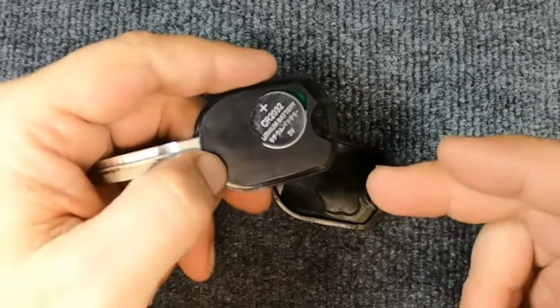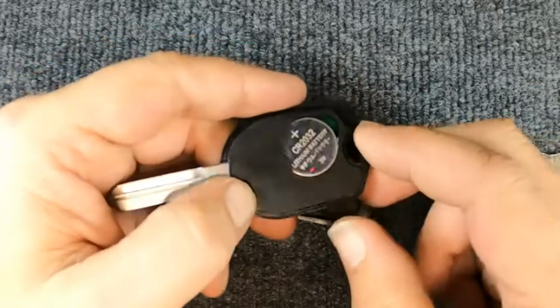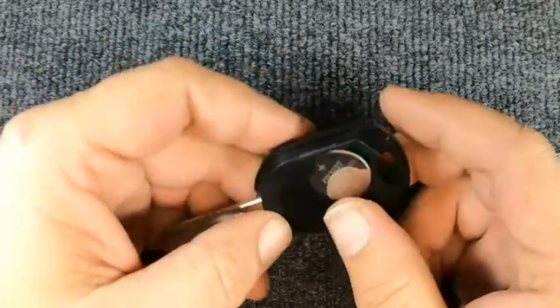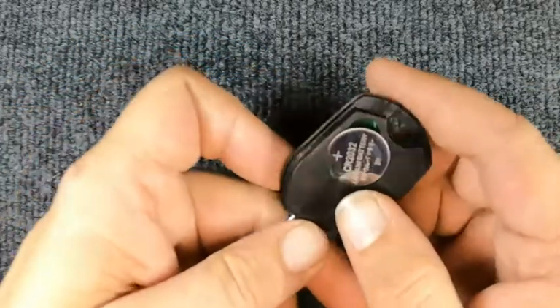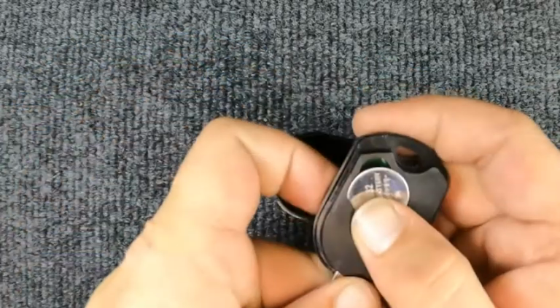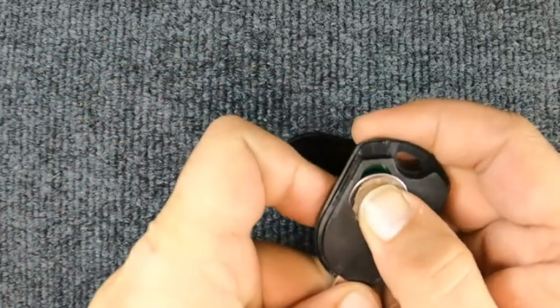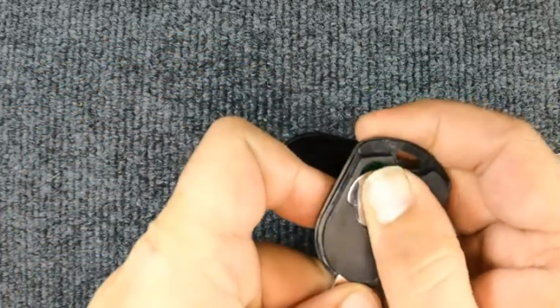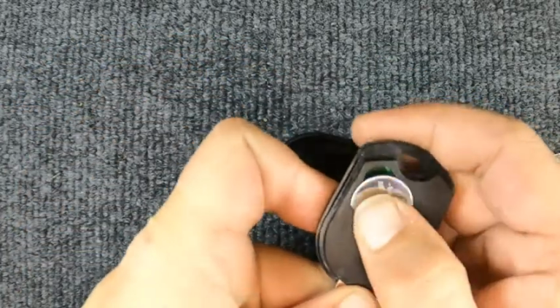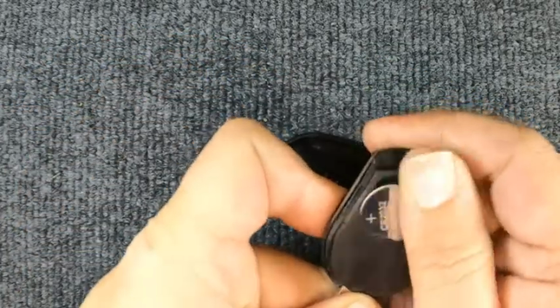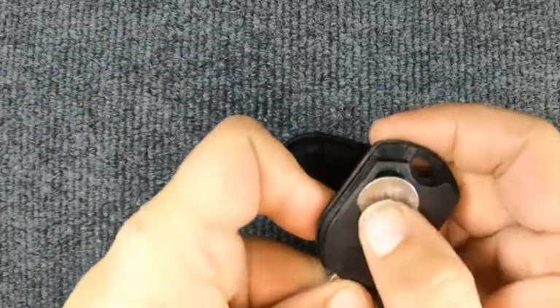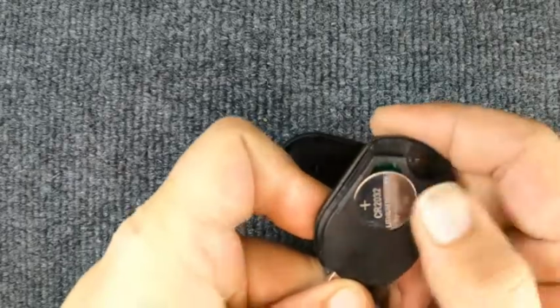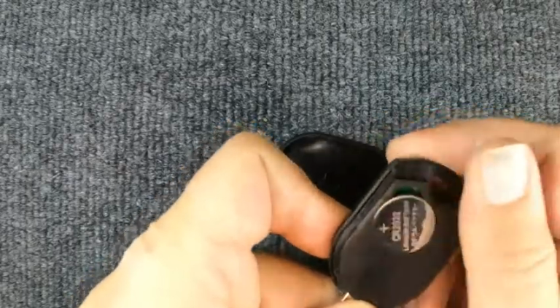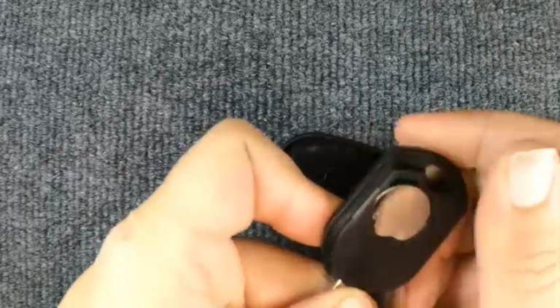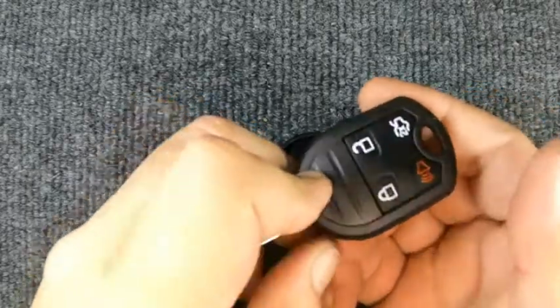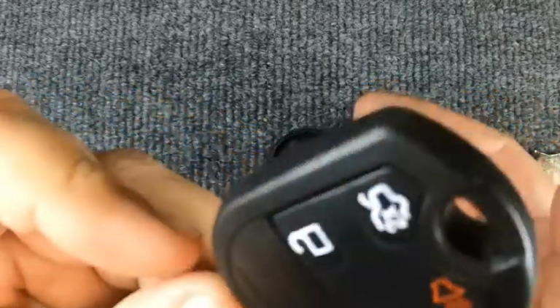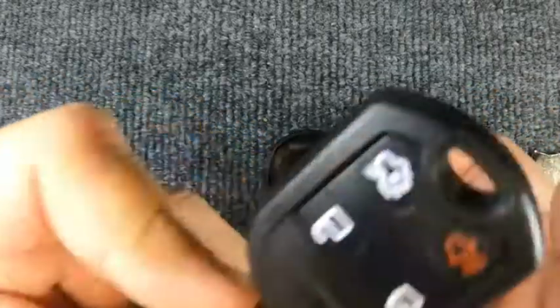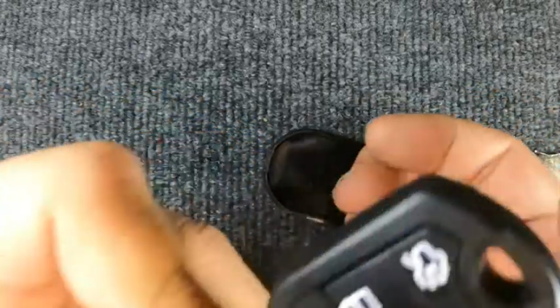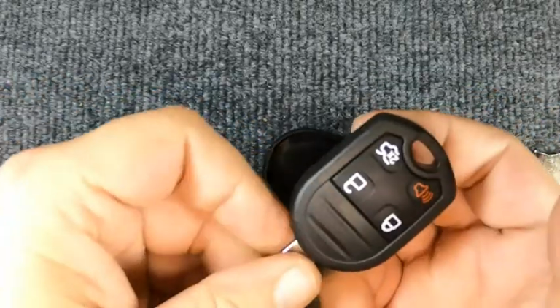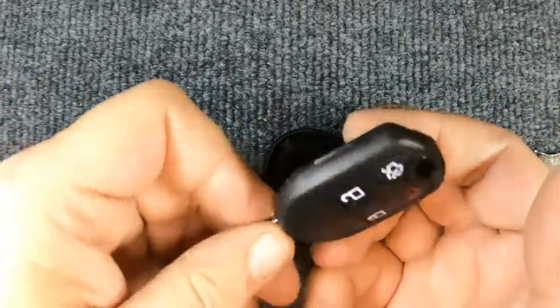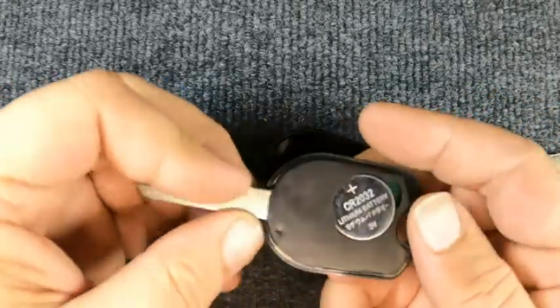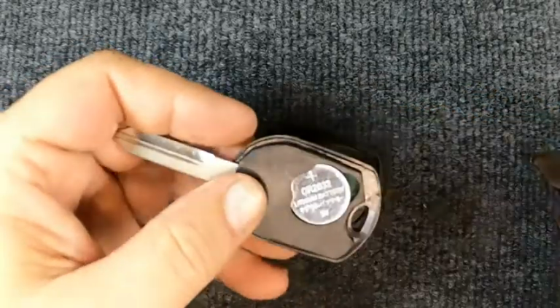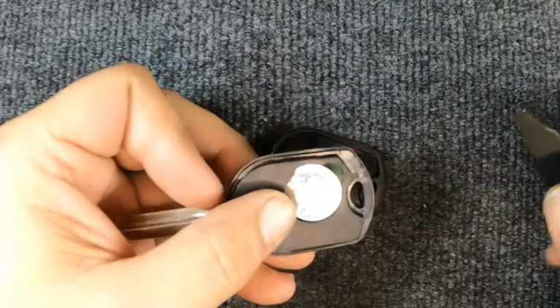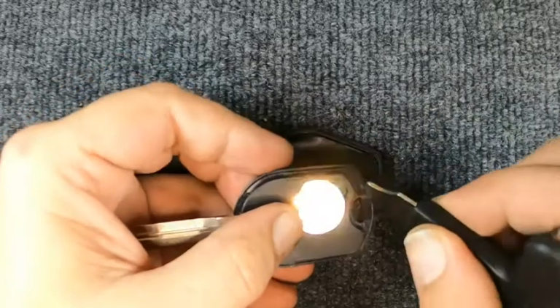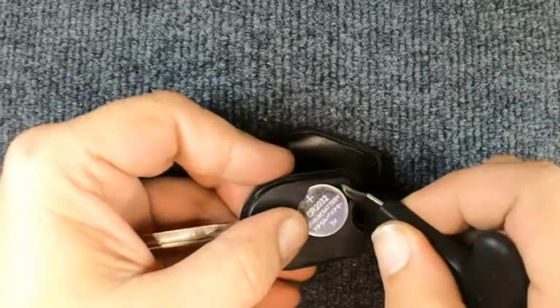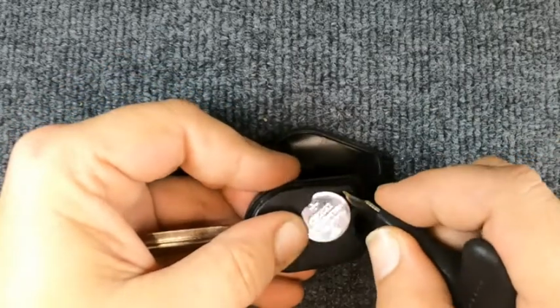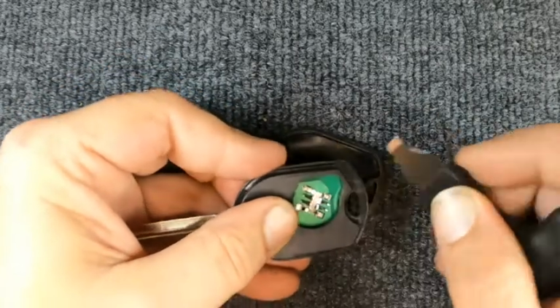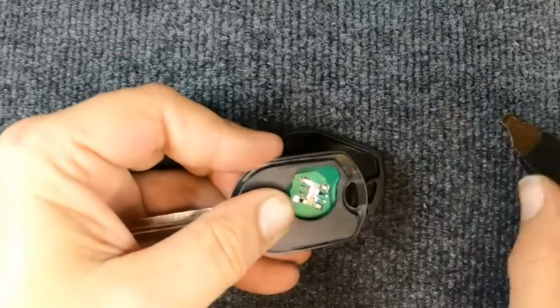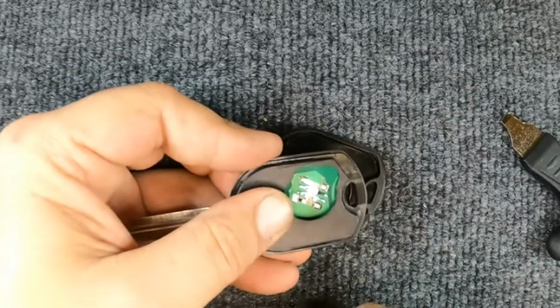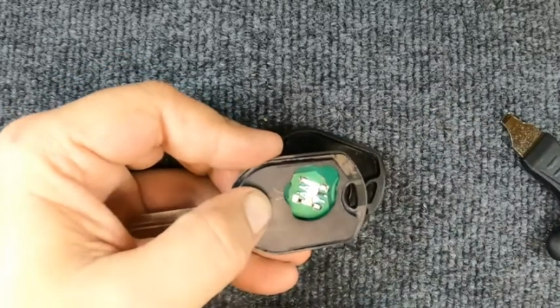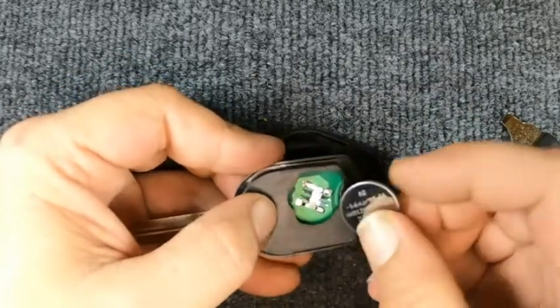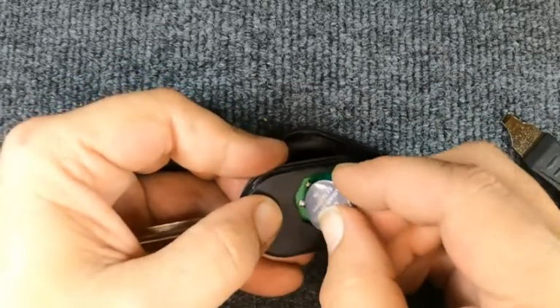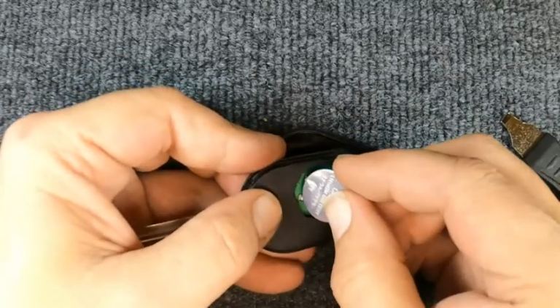If the battery didn't come out on its own, turn it around and push down on the battery and push it away from you. If it doesn't want to pop out, take your flat-tip screwdriver and just lift it up in that corner and the battery will fly out.